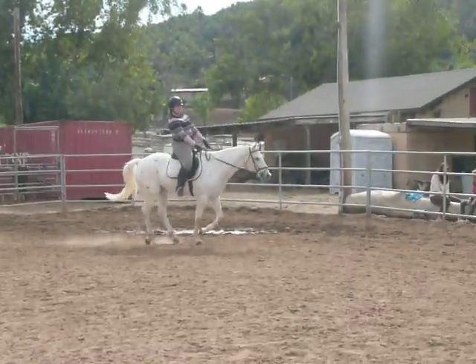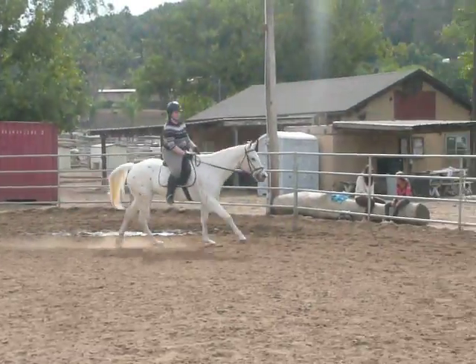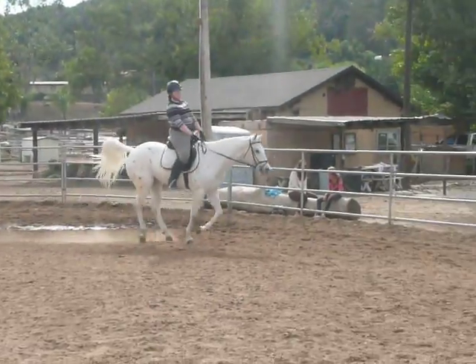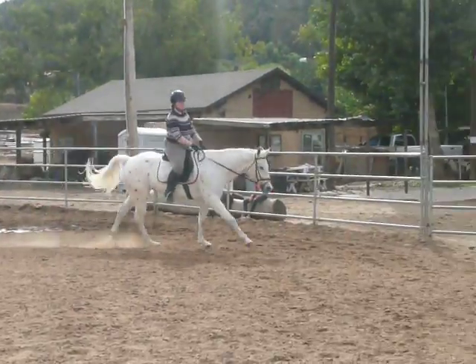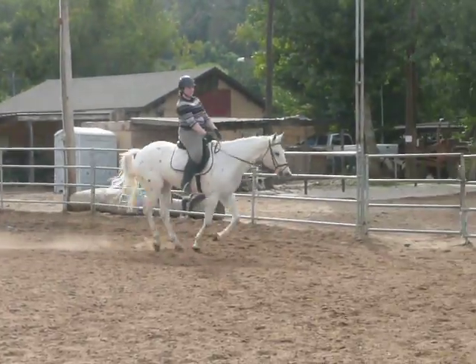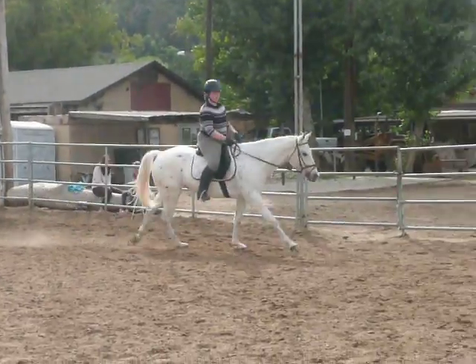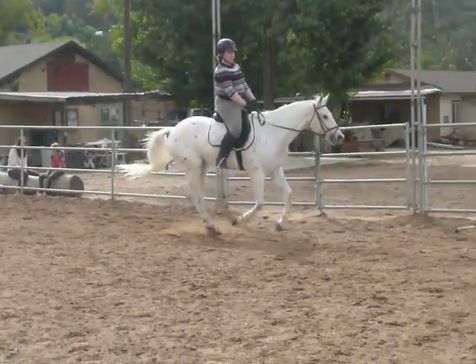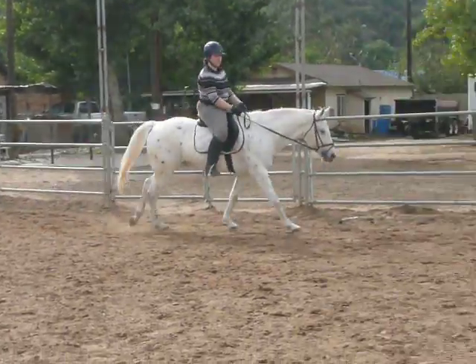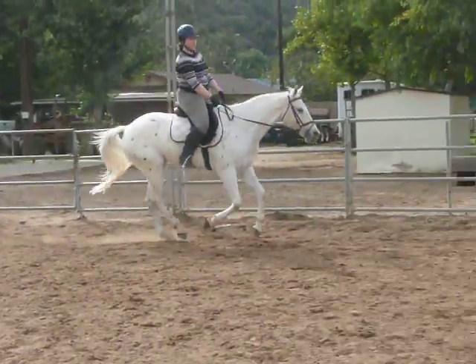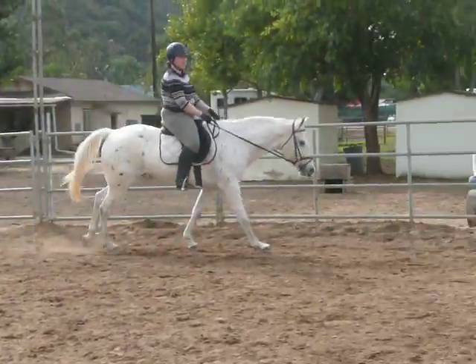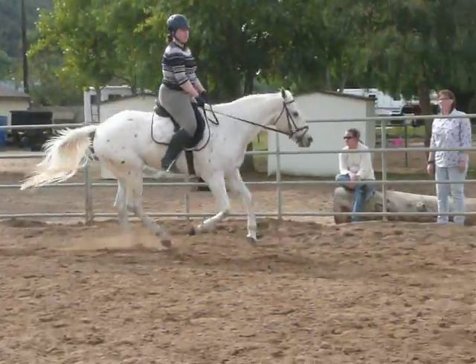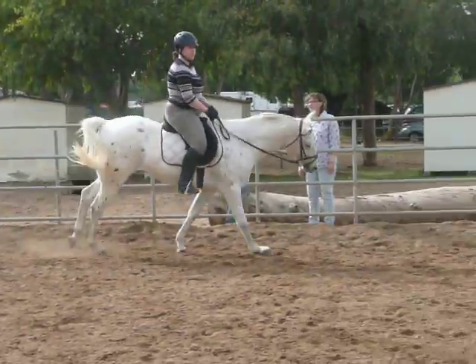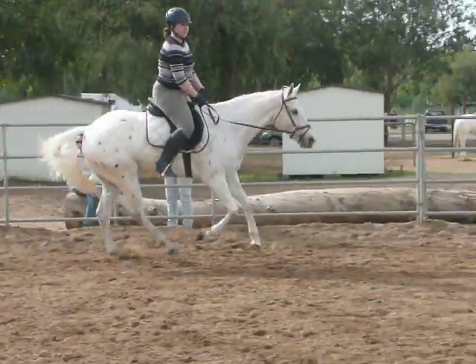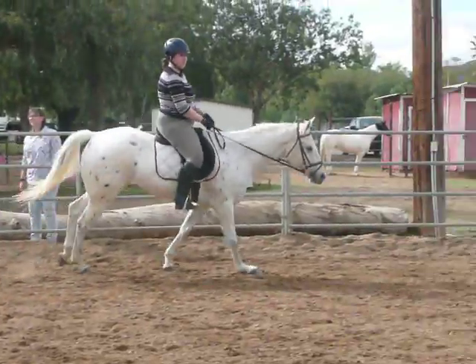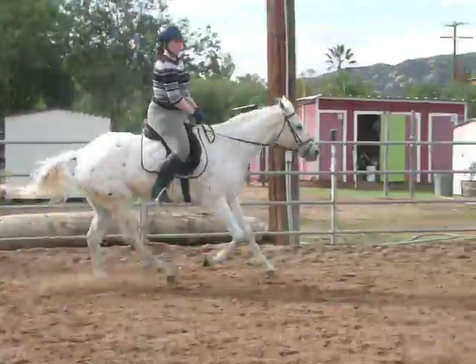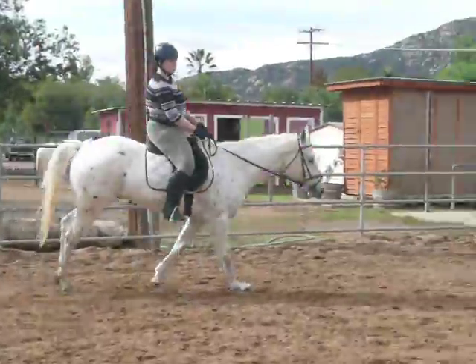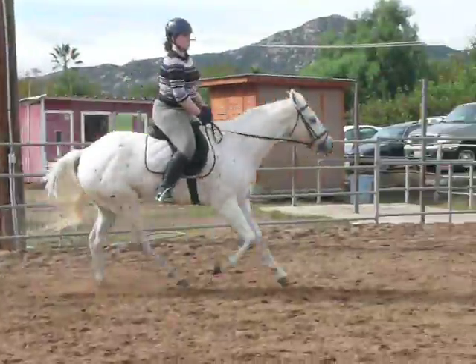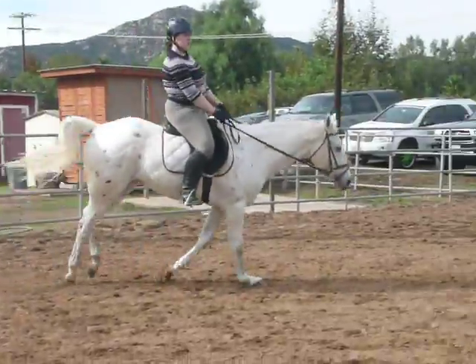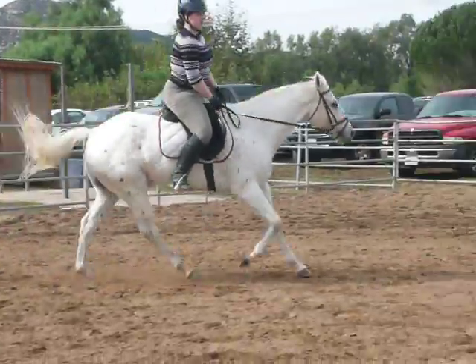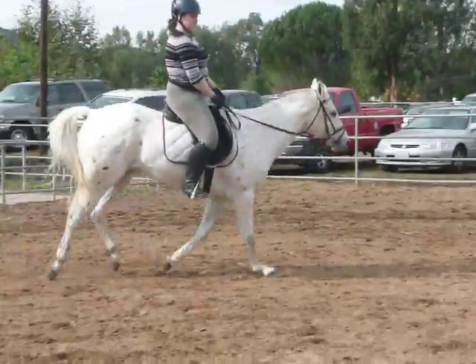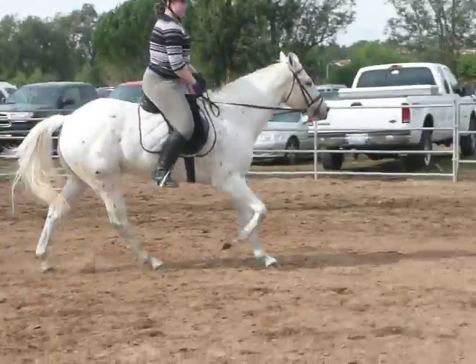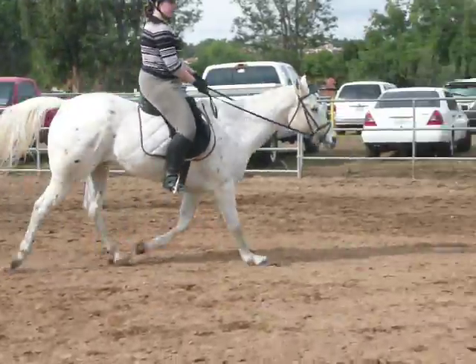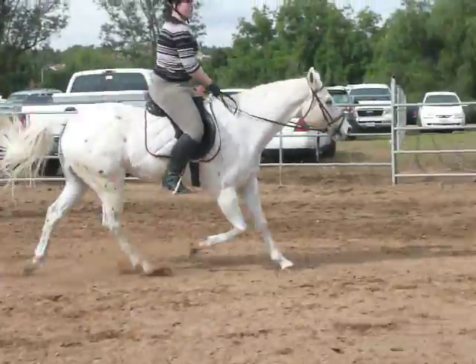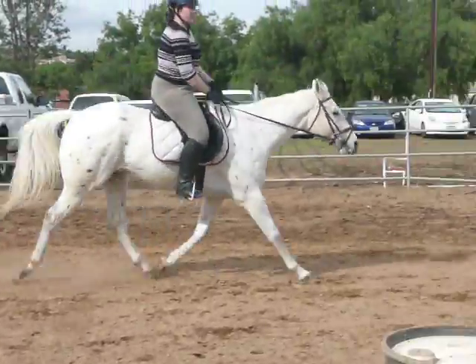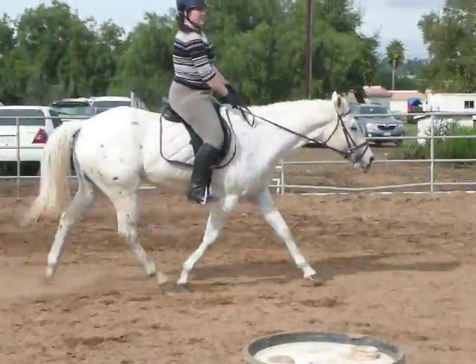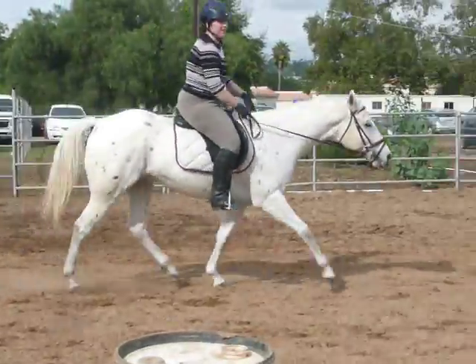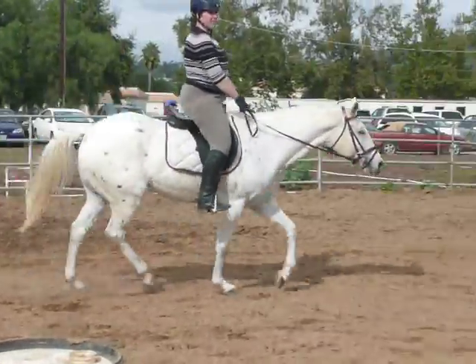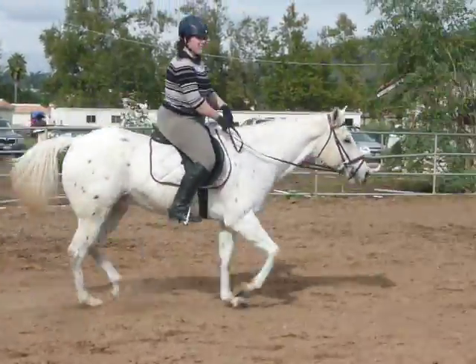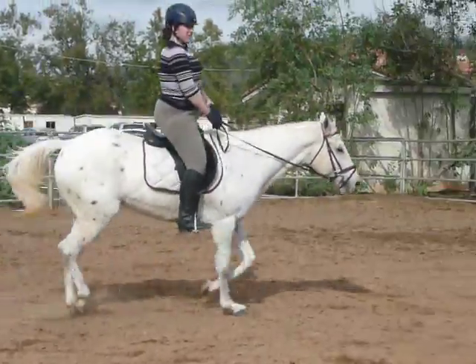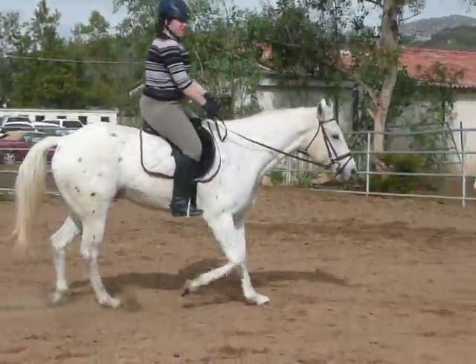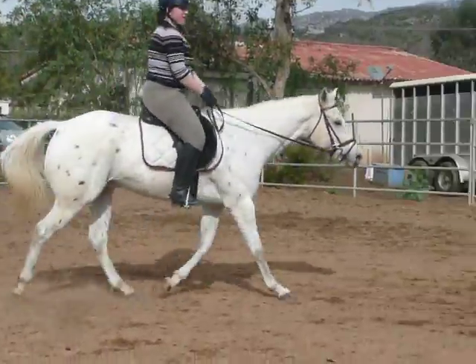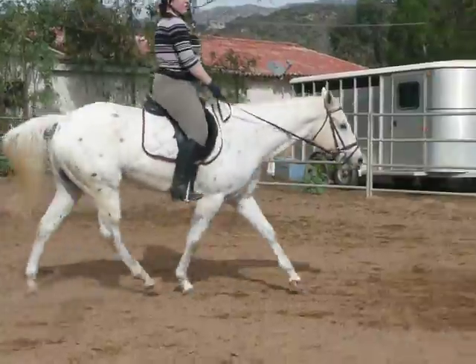Very good, Lorraine. Eyes forward — make sure your eyes are forward. Keep that outside rein on him, inside leg. Don't let him sink.